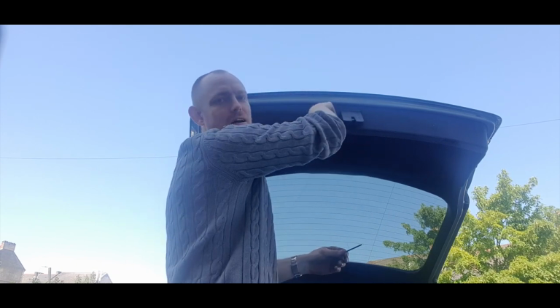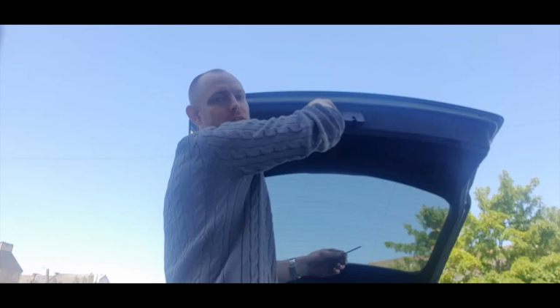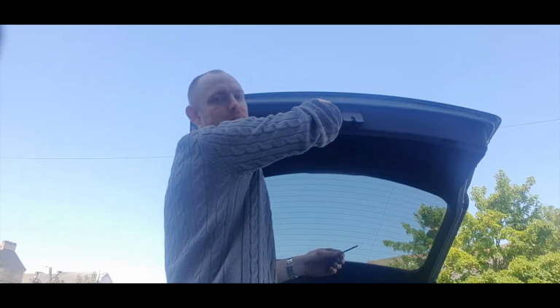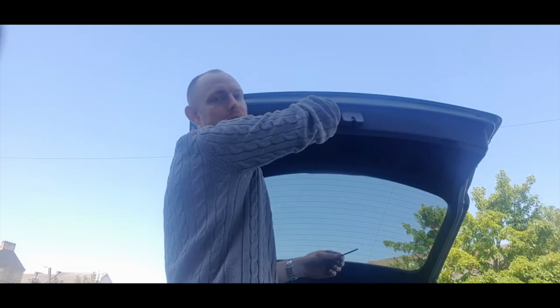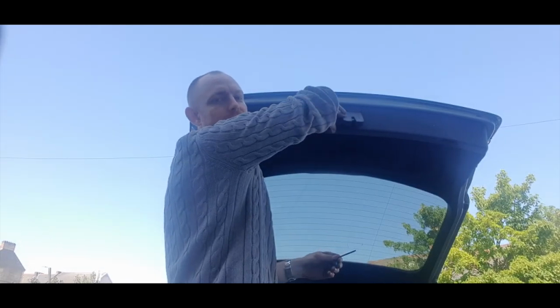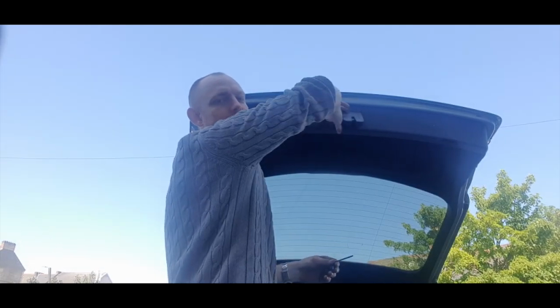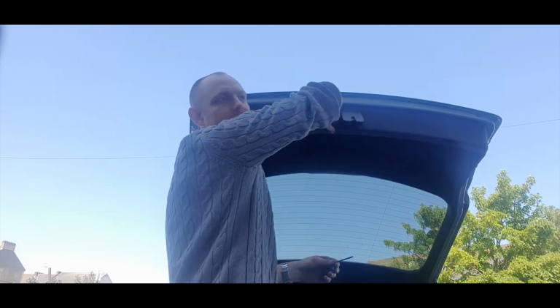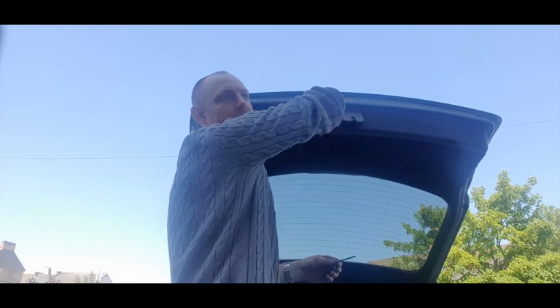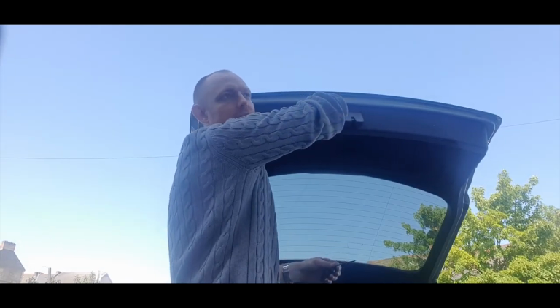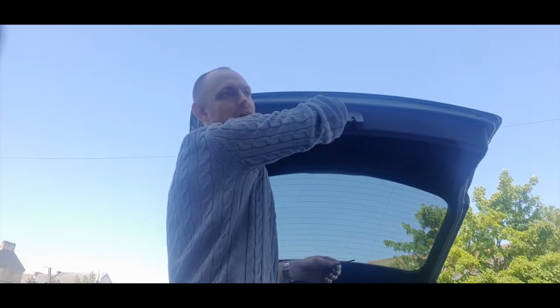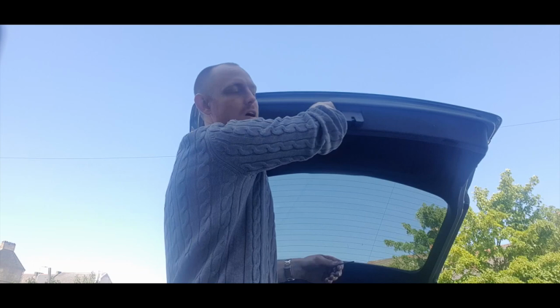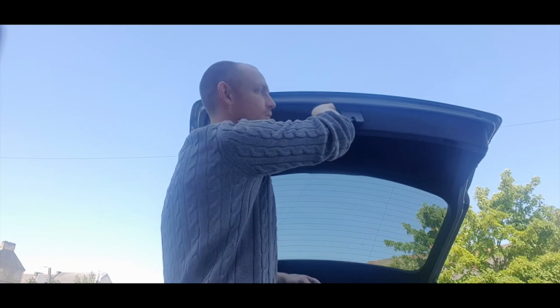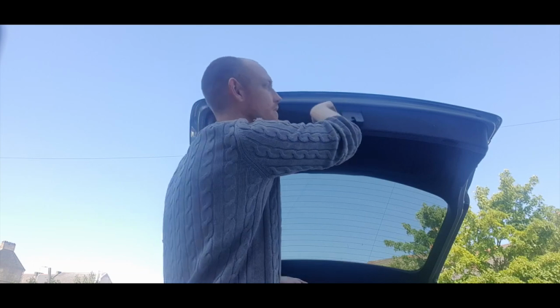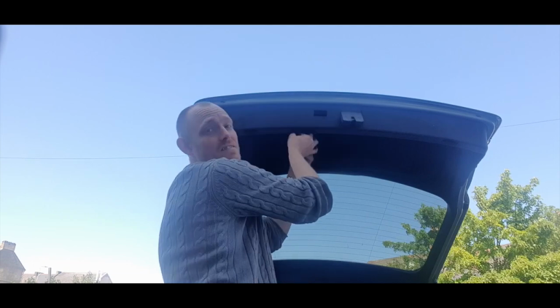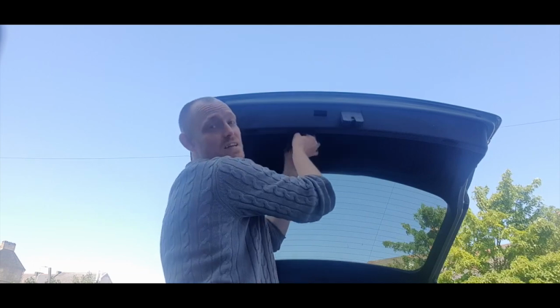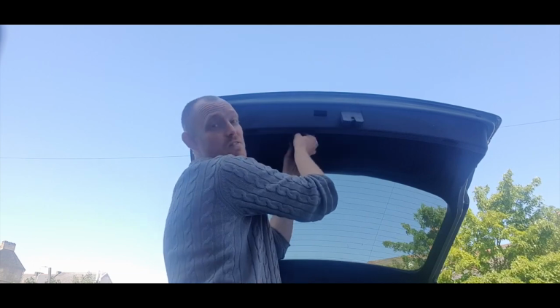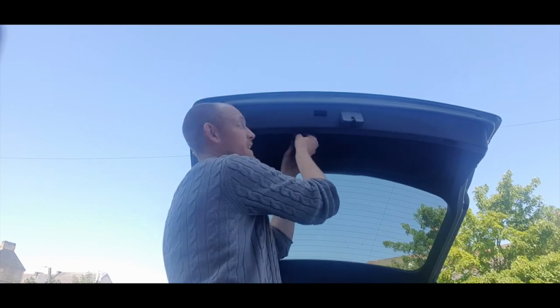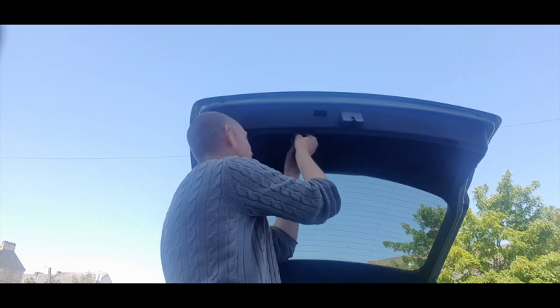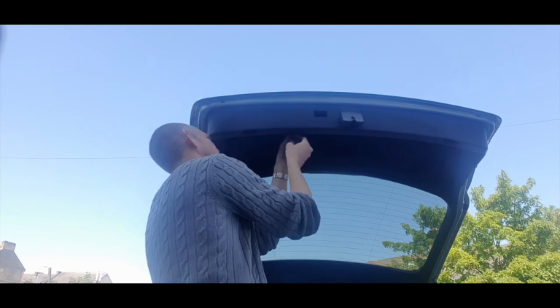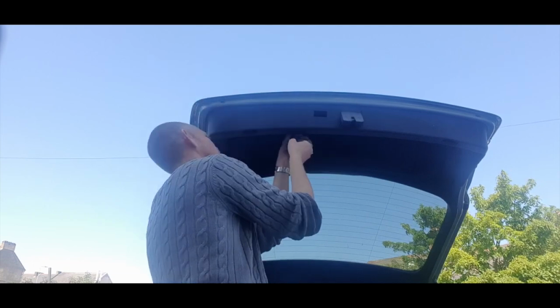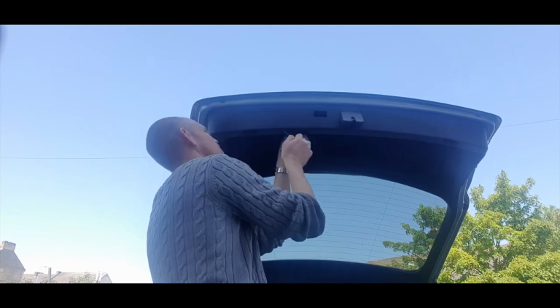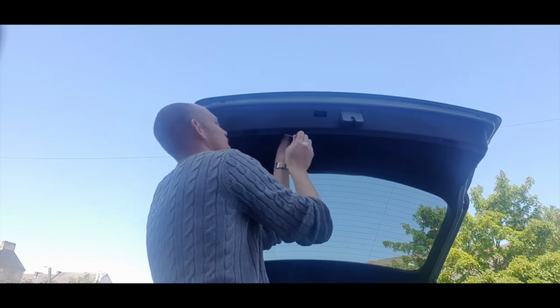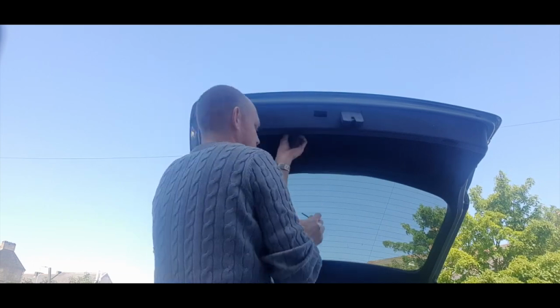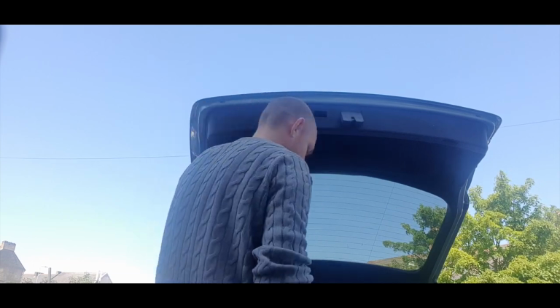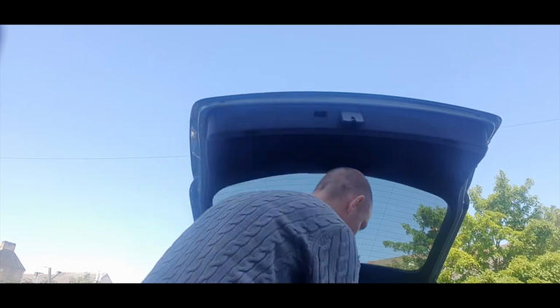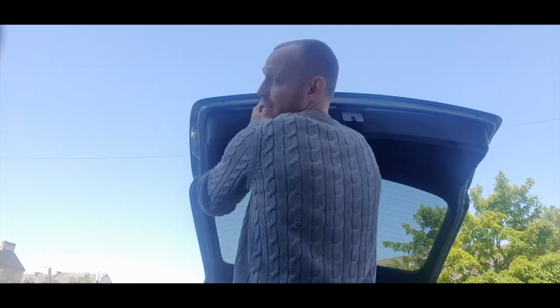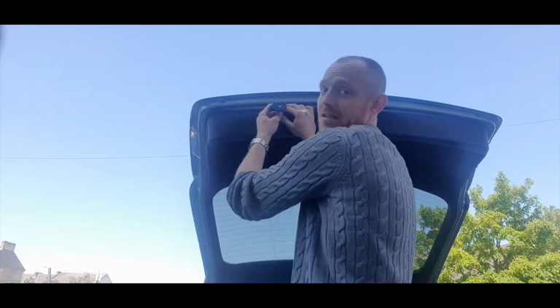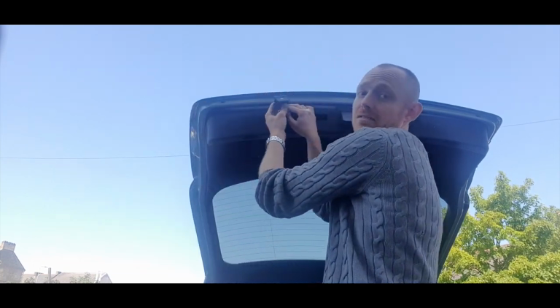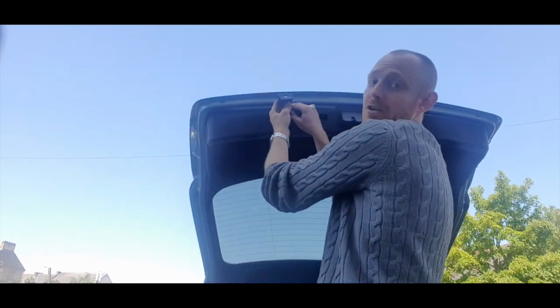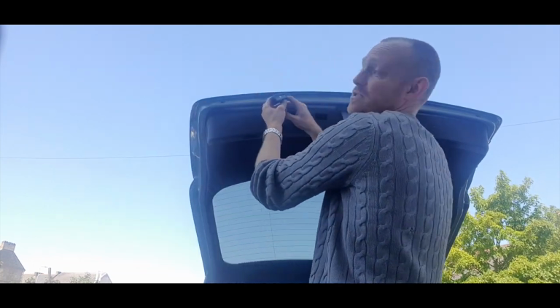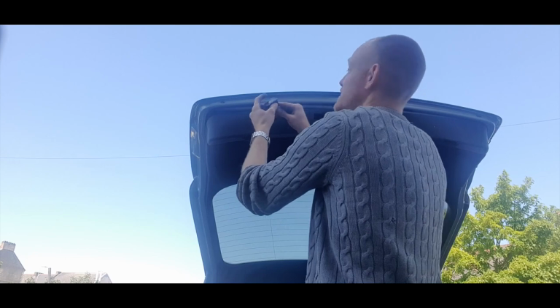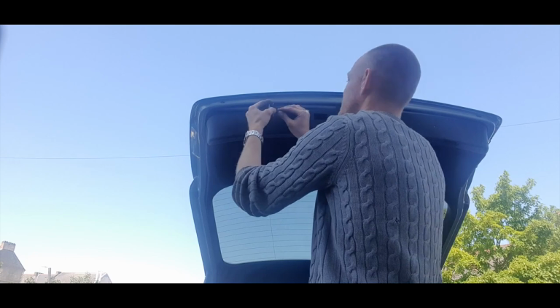I forgot to pull the wires through for the lights. Let's take it off again. I forgot the boot switch as well.